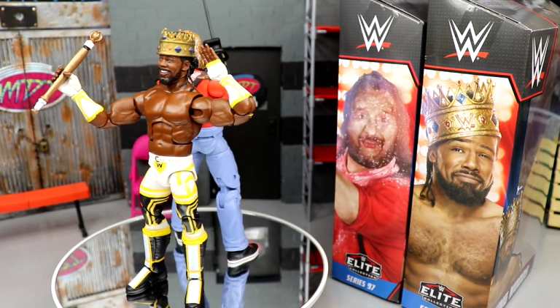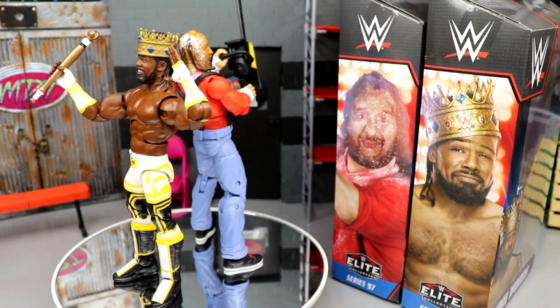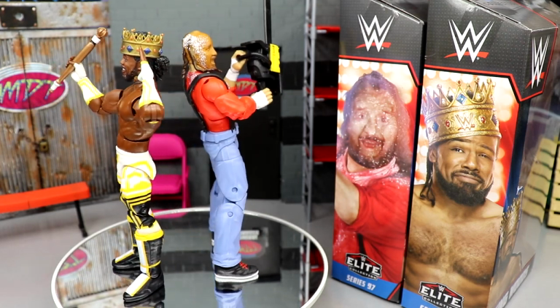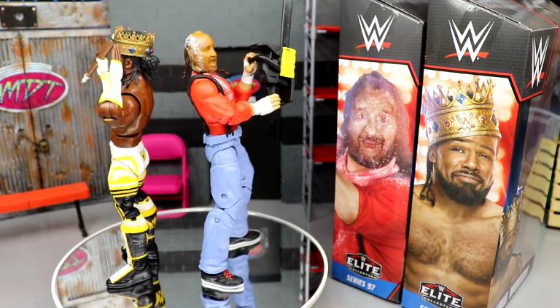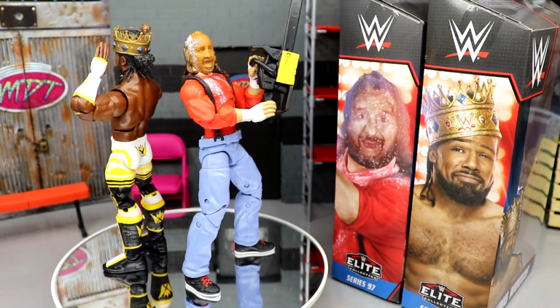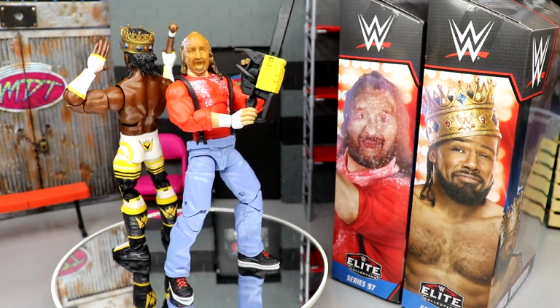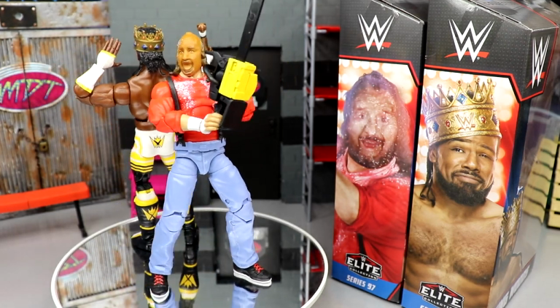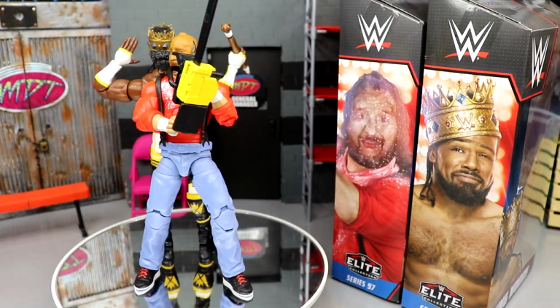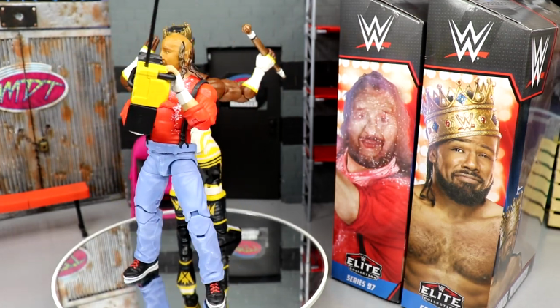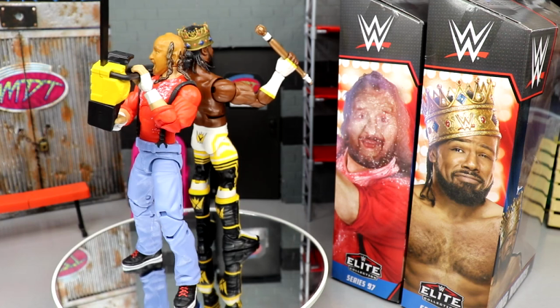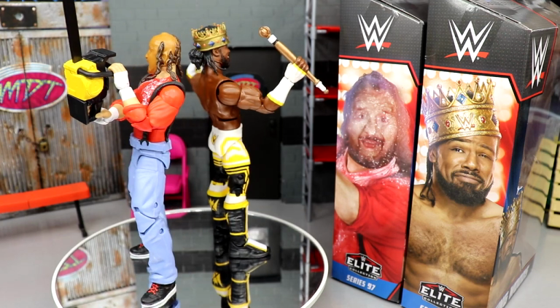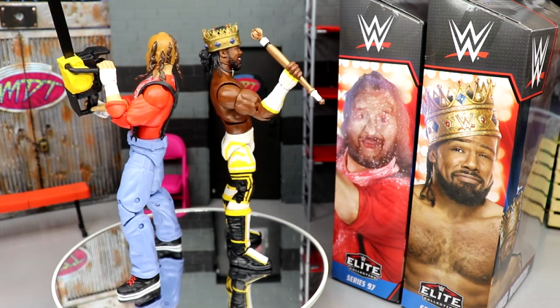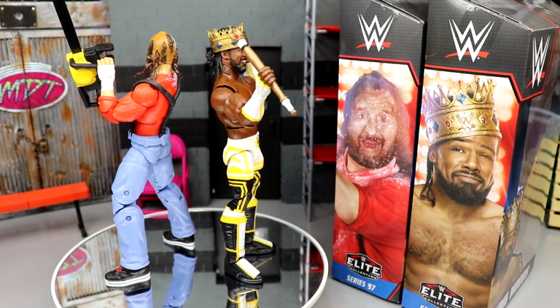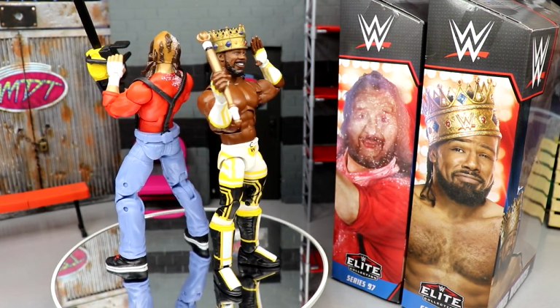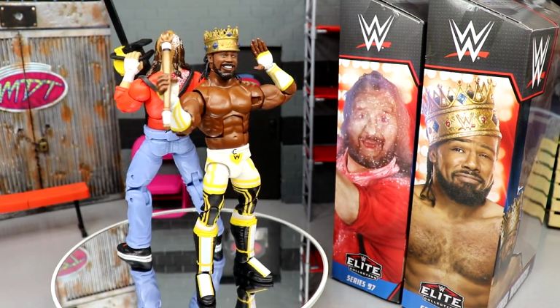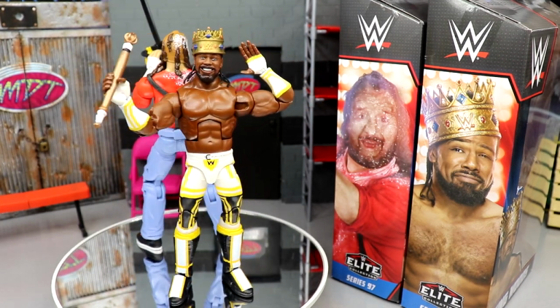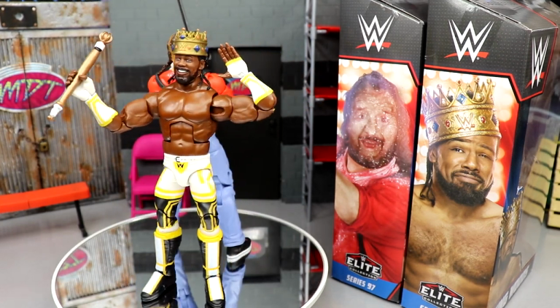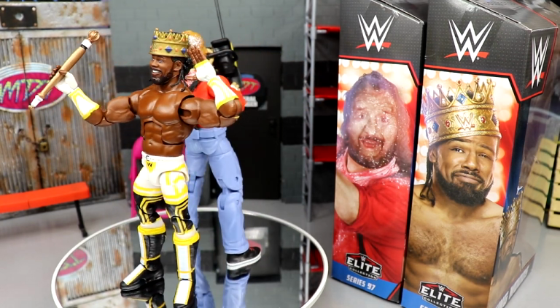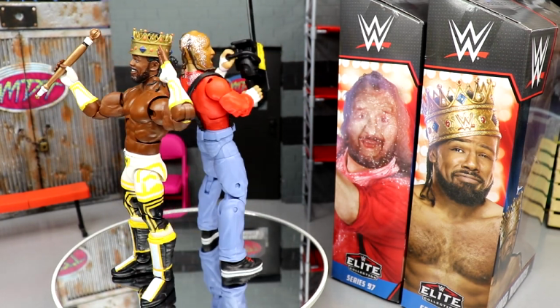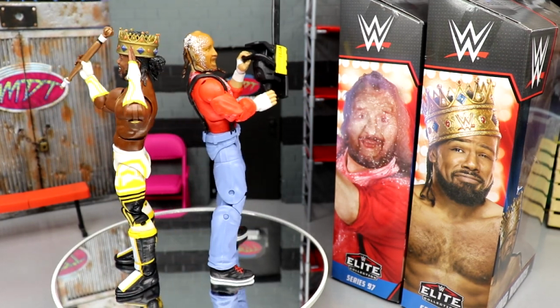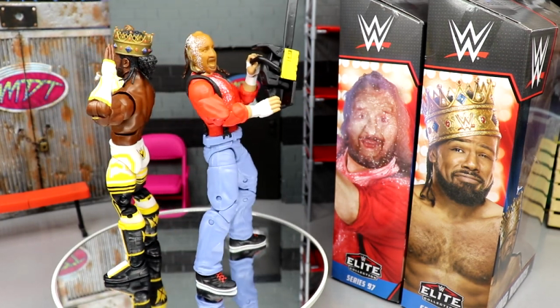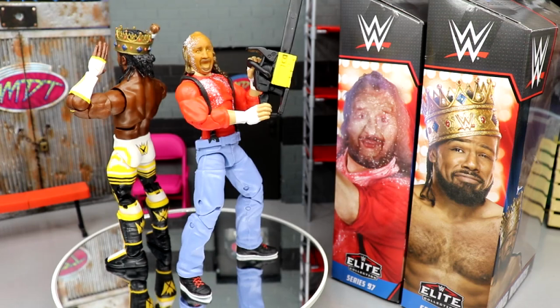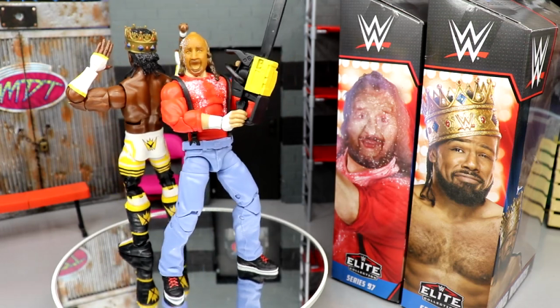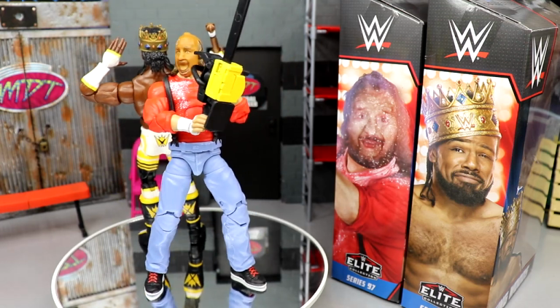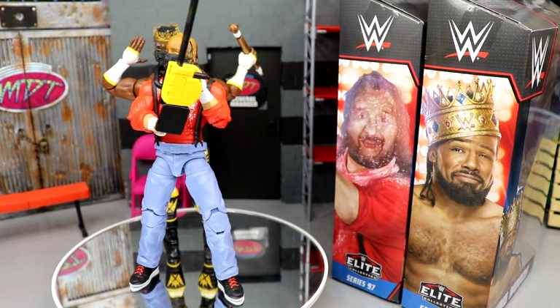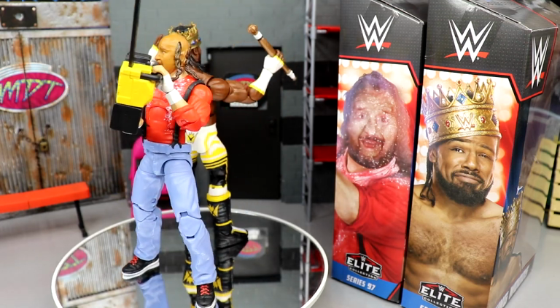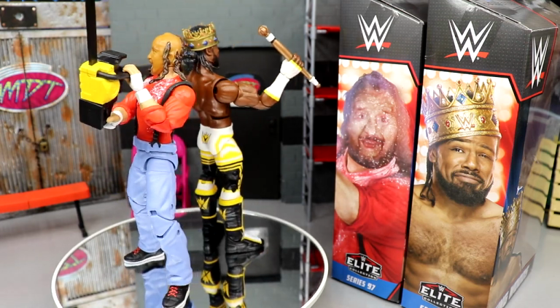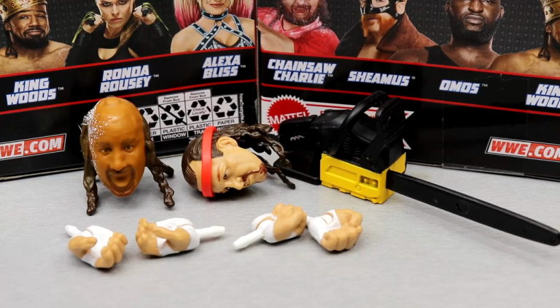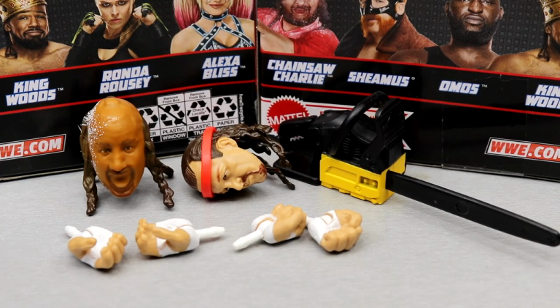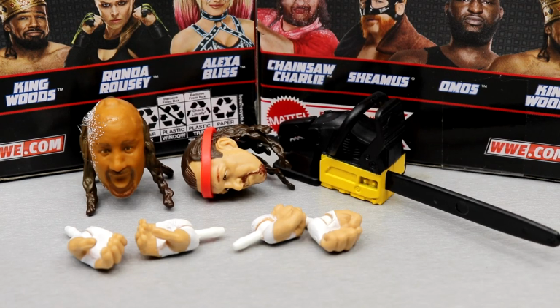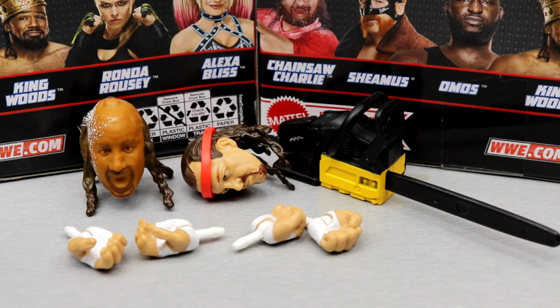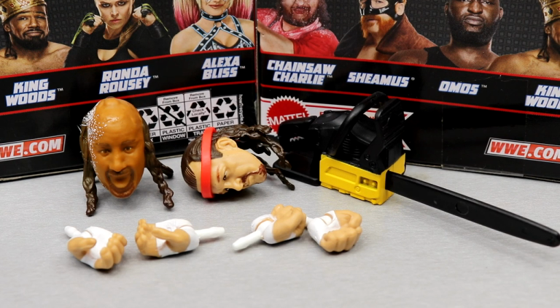Speaking of which, we need a Jimmy King figure — I've been trying to make one for like six years and can't find a formula that works. Anyway, getting into the accessories with Chainsaw Charlie.